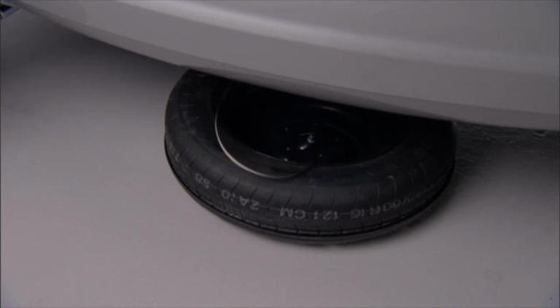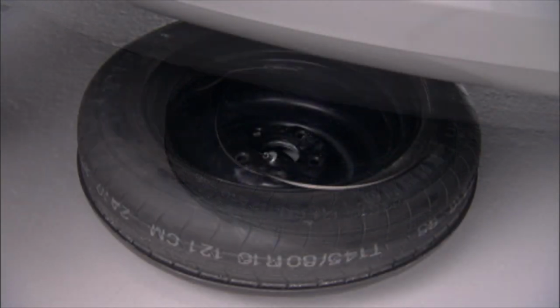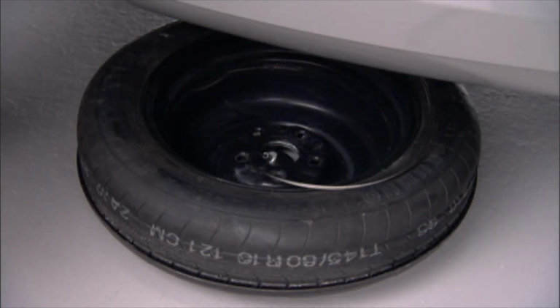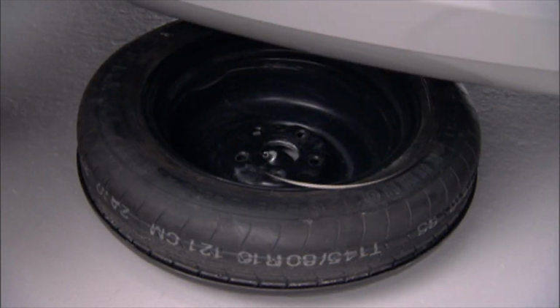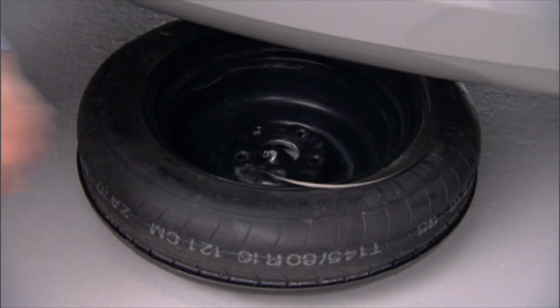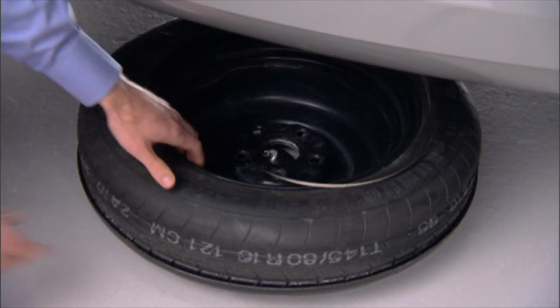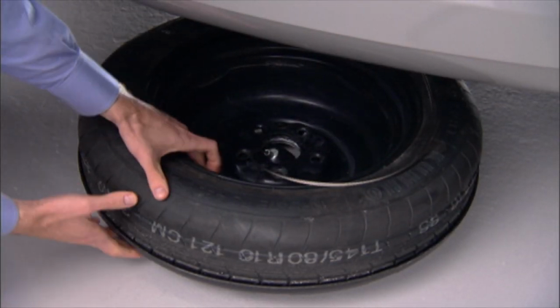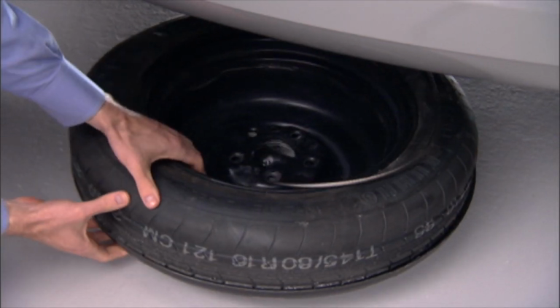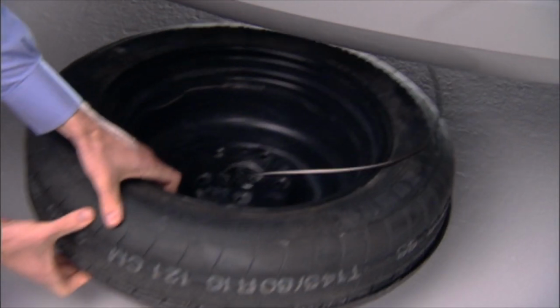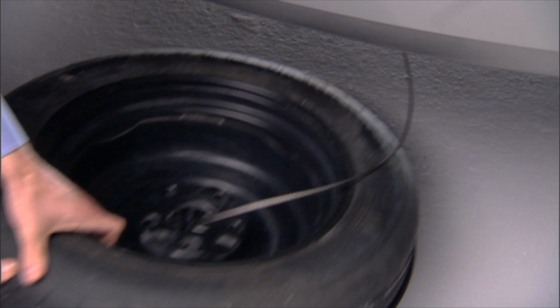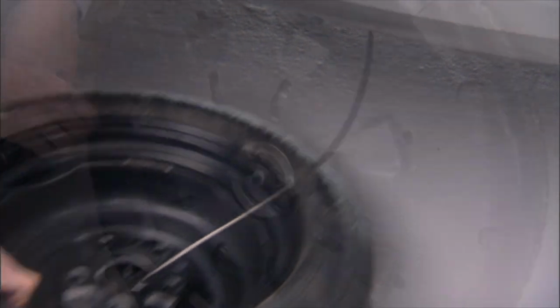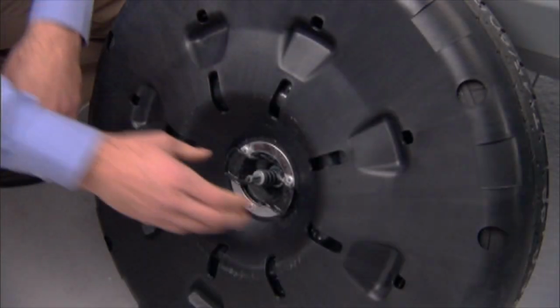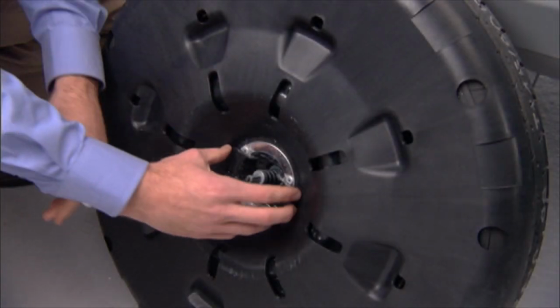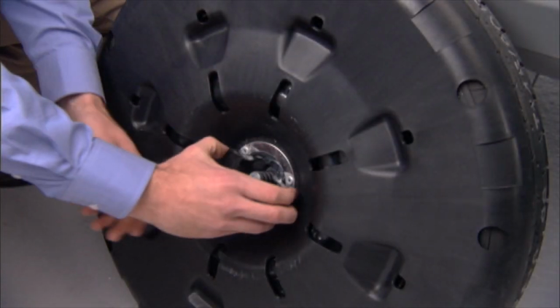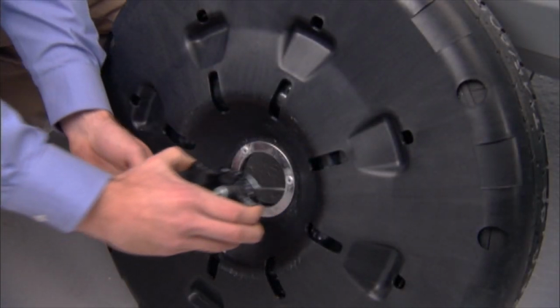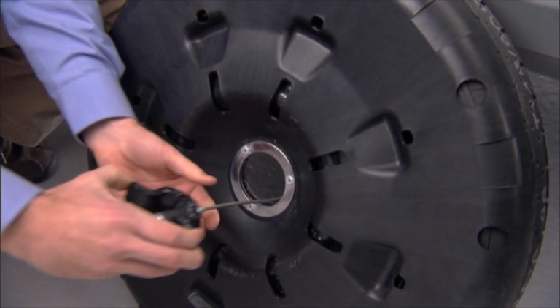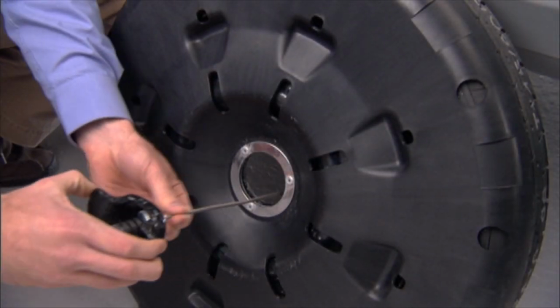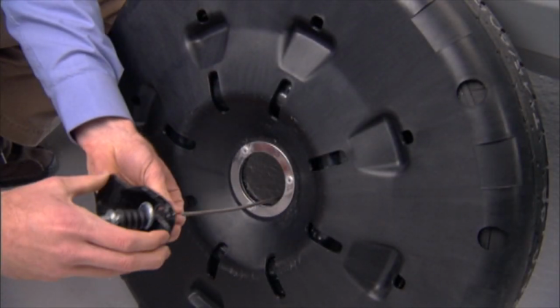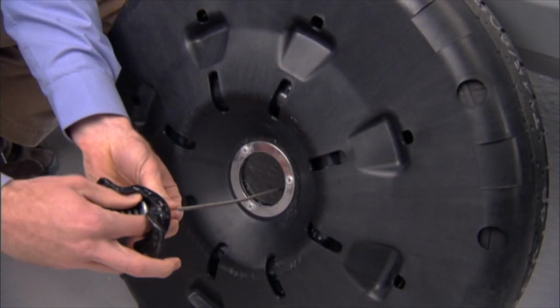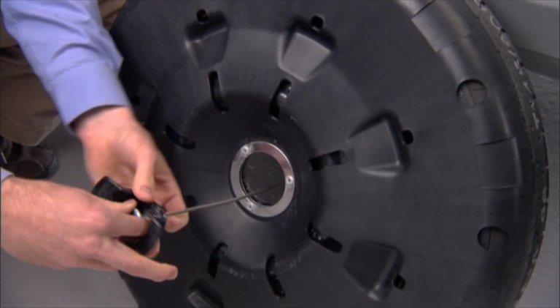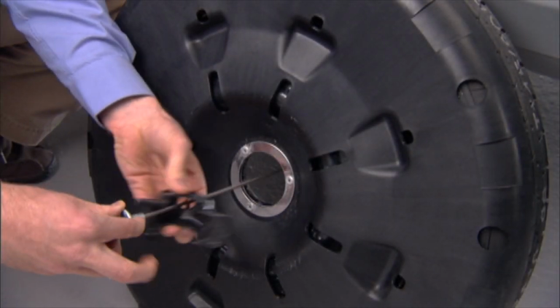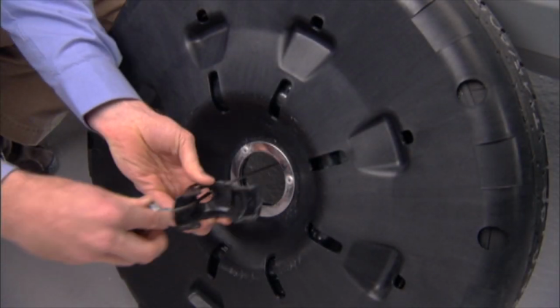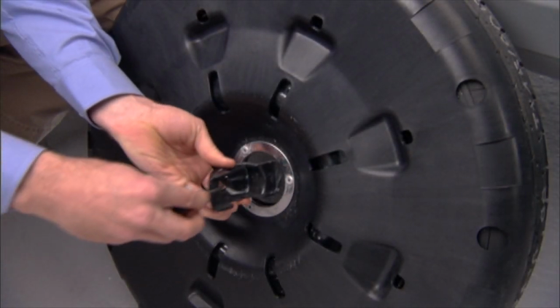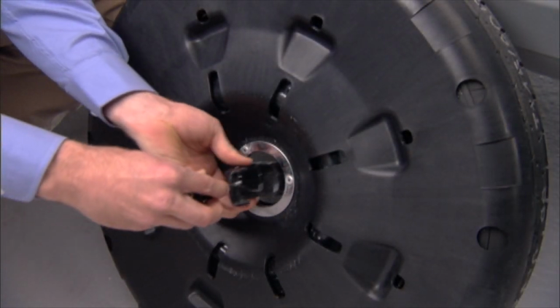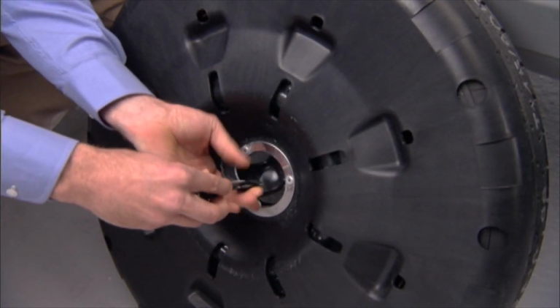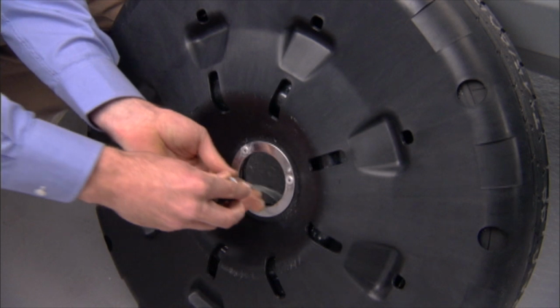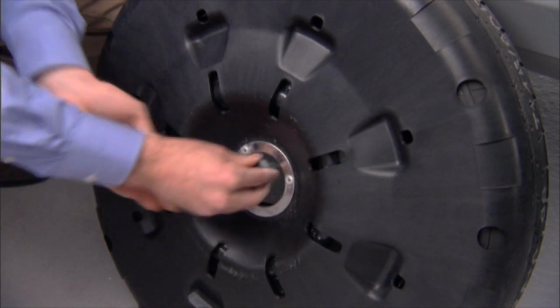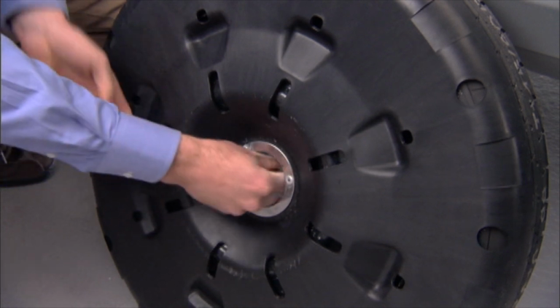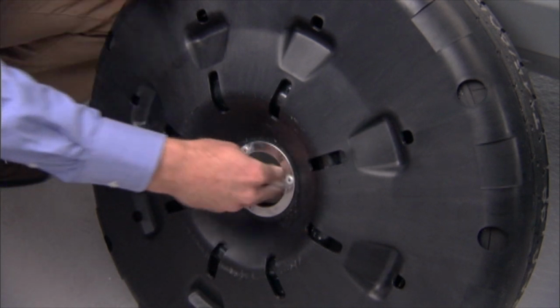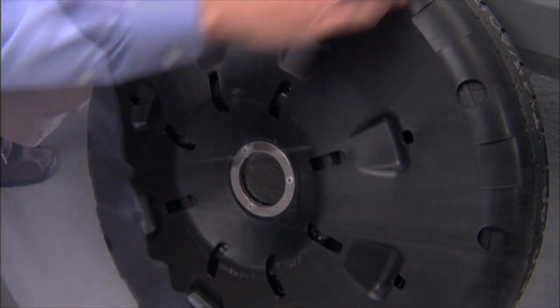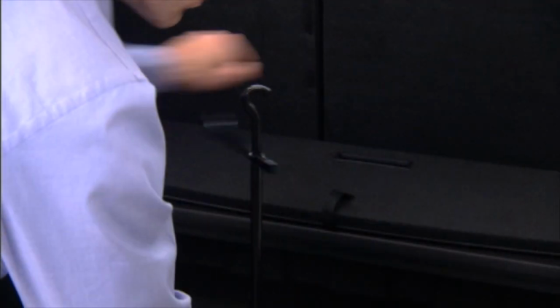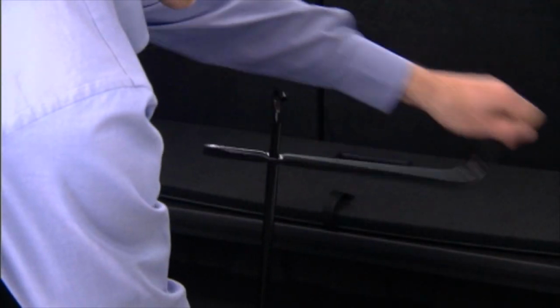Raise the spare tire upright with the tread on the ground, then tilt the retainer and pull it through the center of the wheel. Then winch the assembly back up into place.